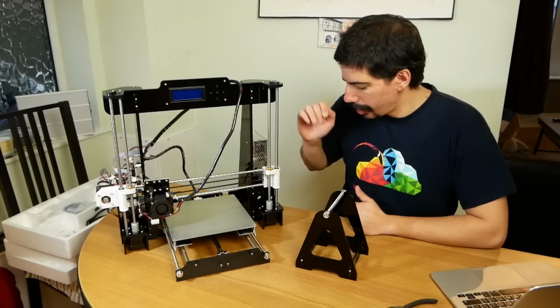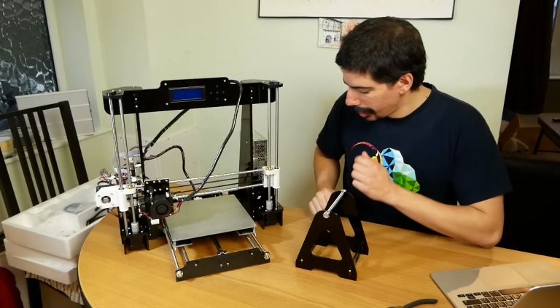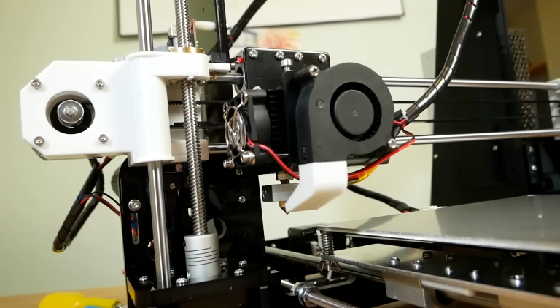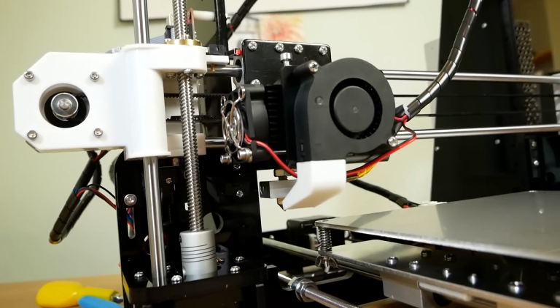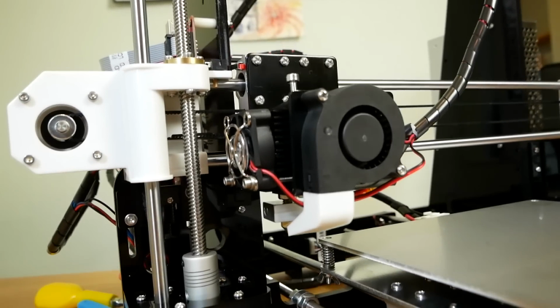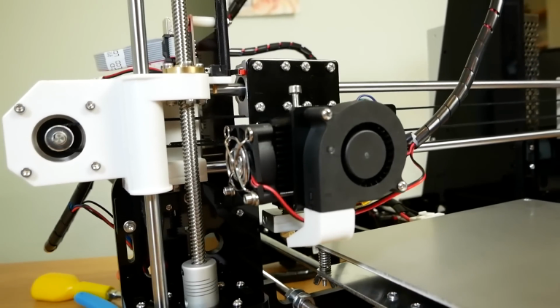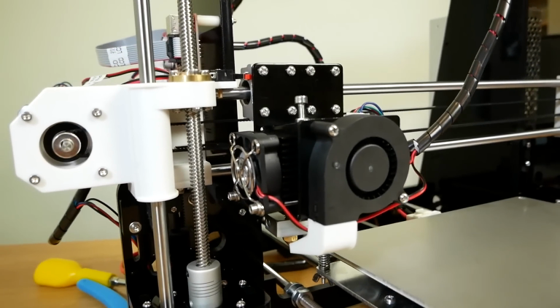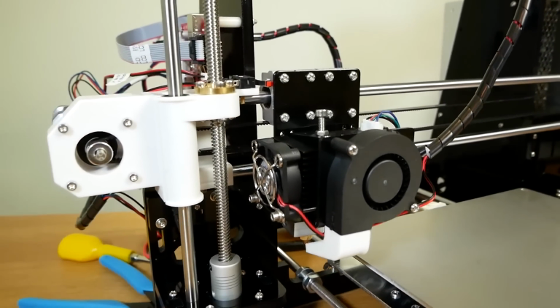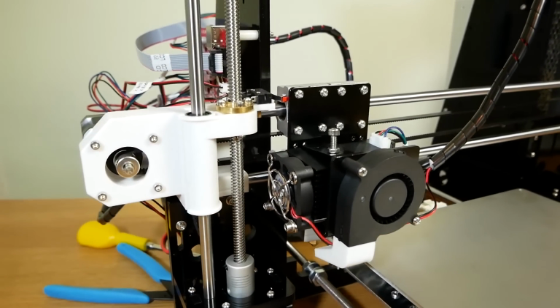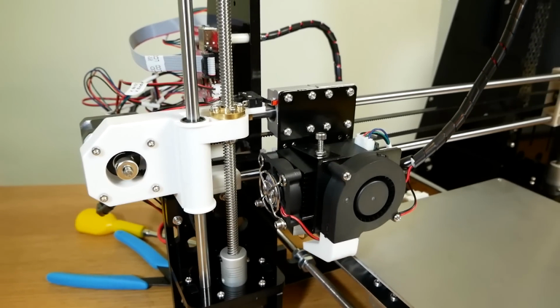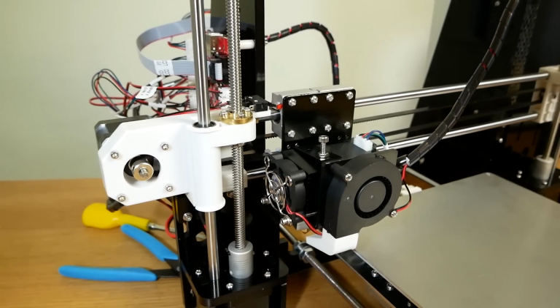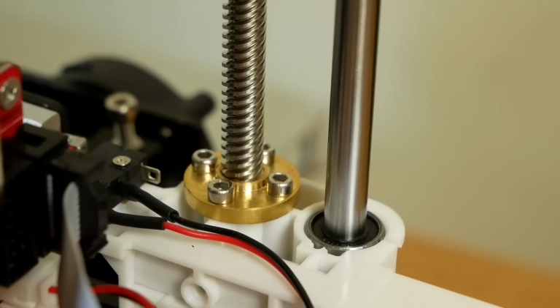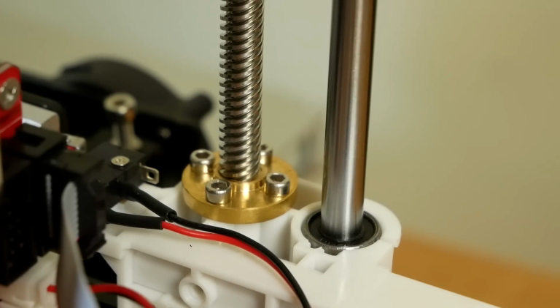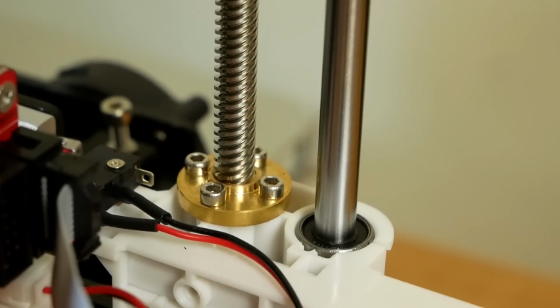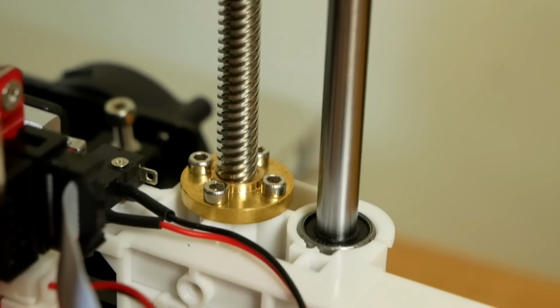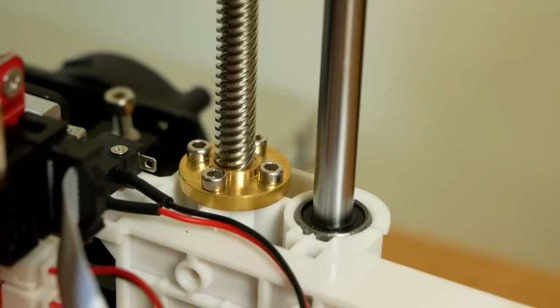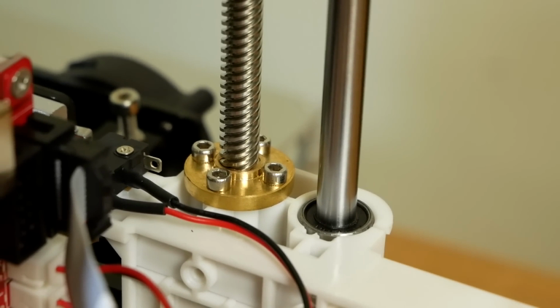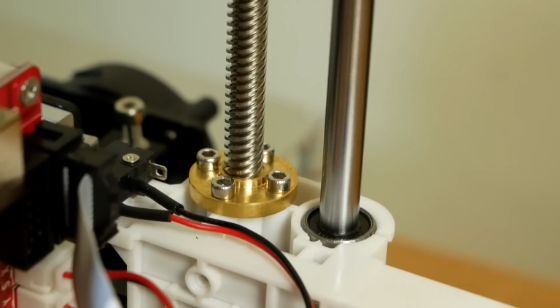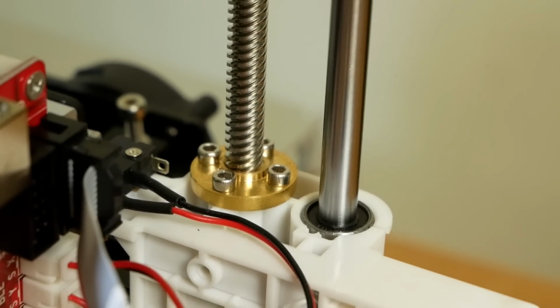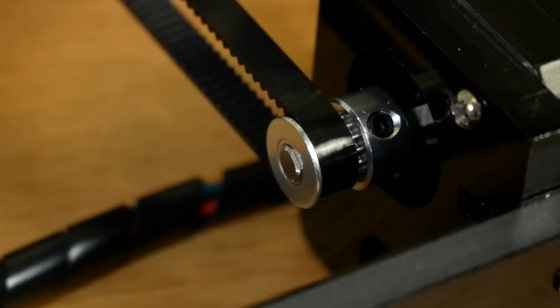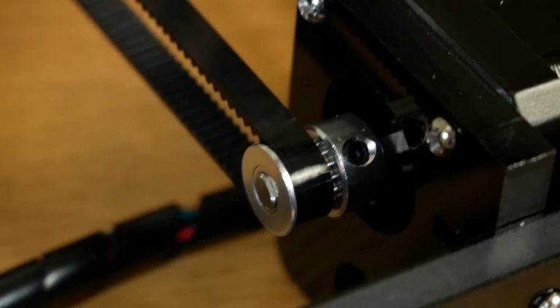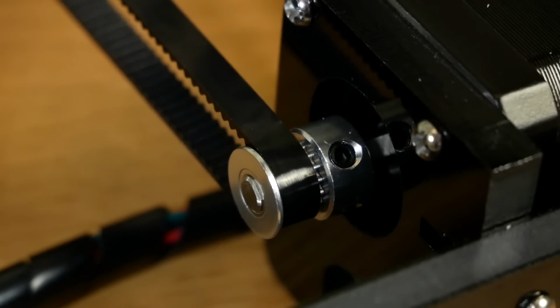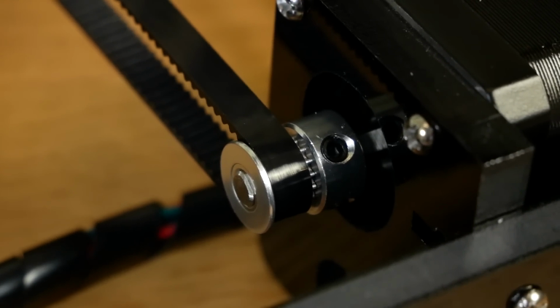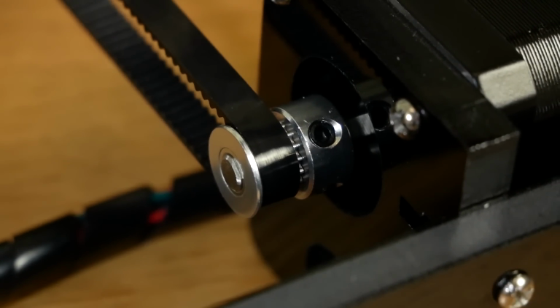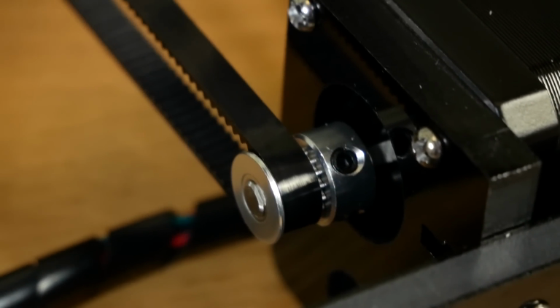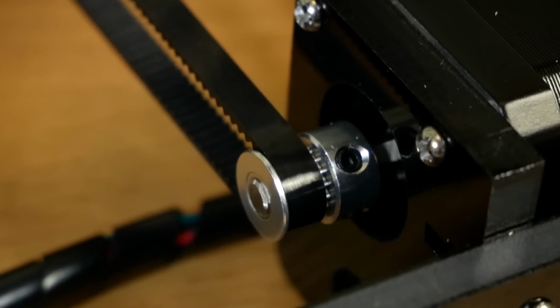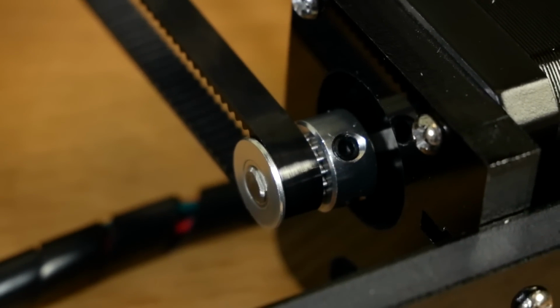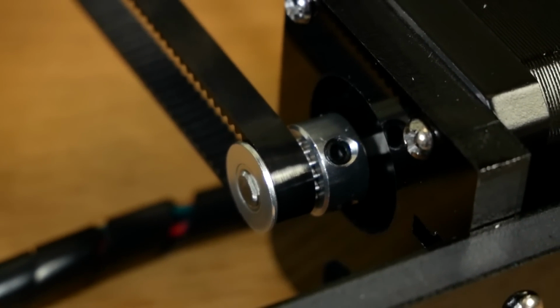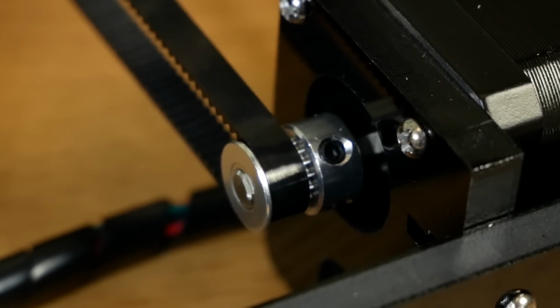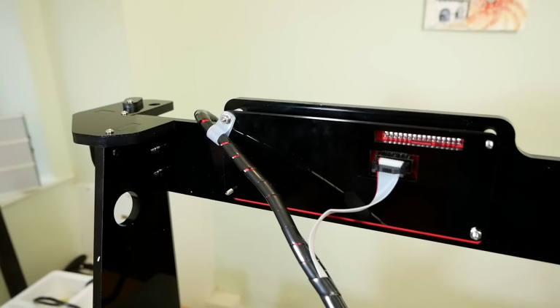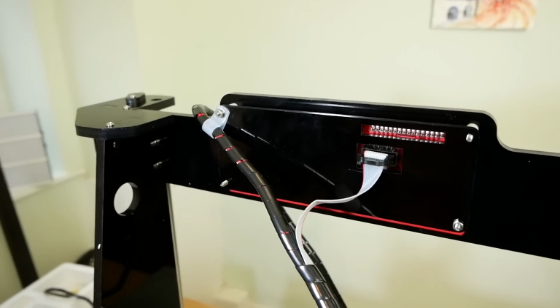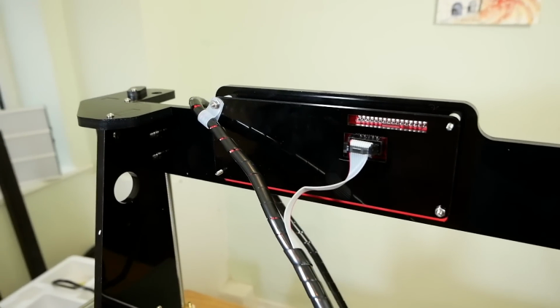It was six or seven hours in total. Just an hour or so was spent peeling the paper off these laser-cut parts.